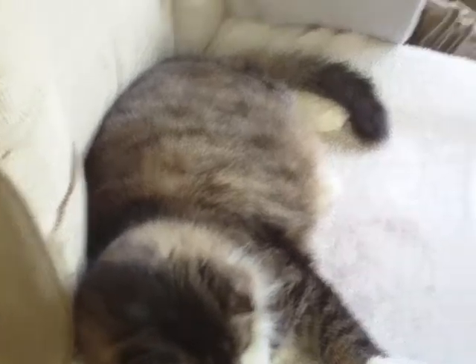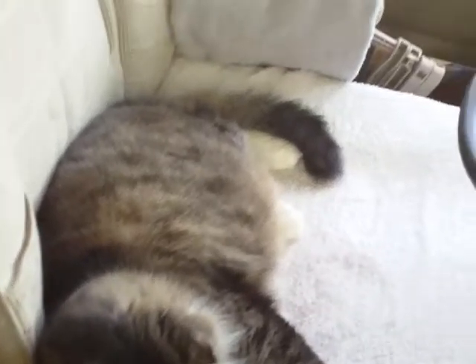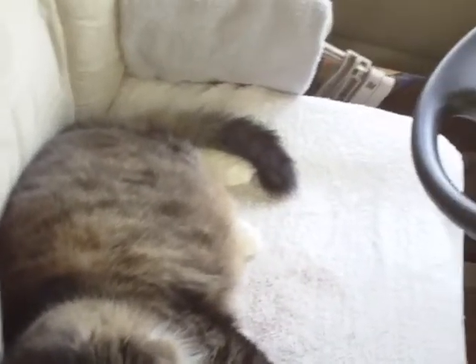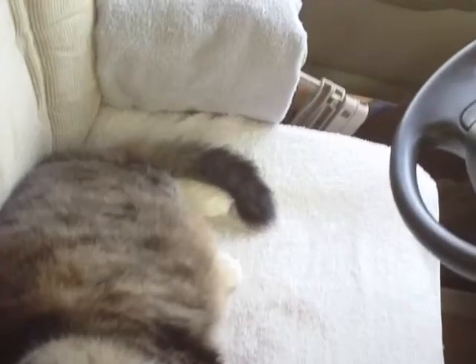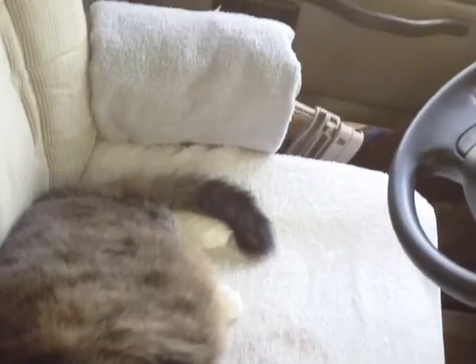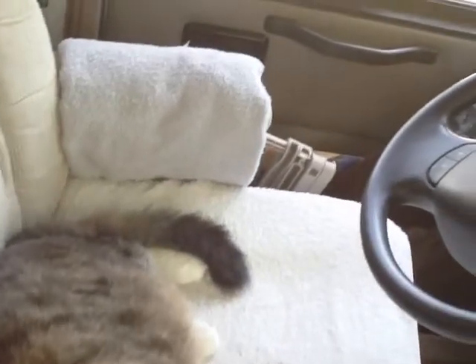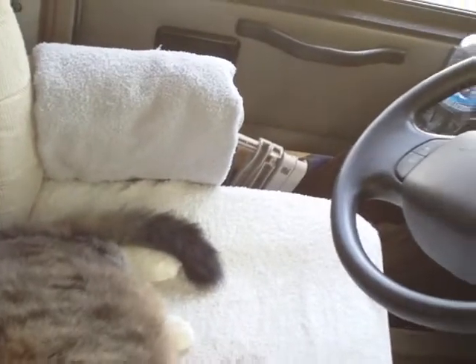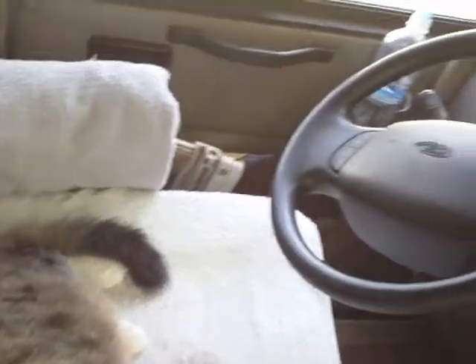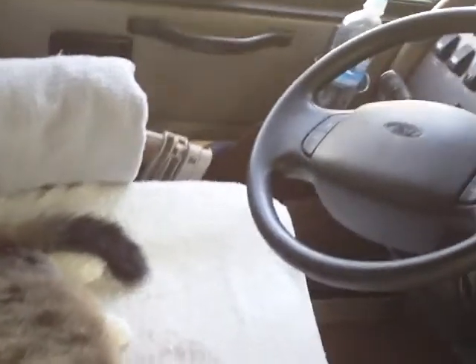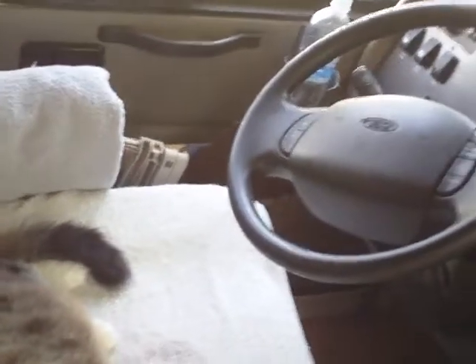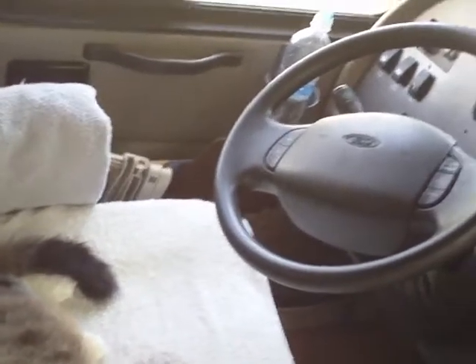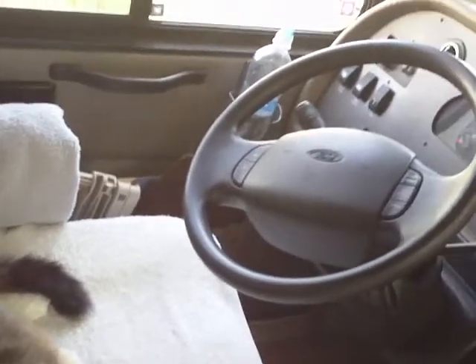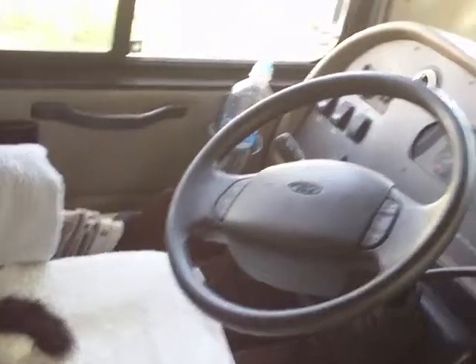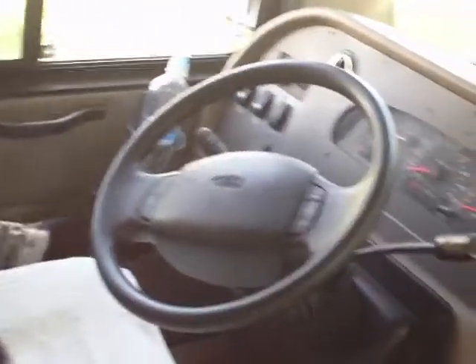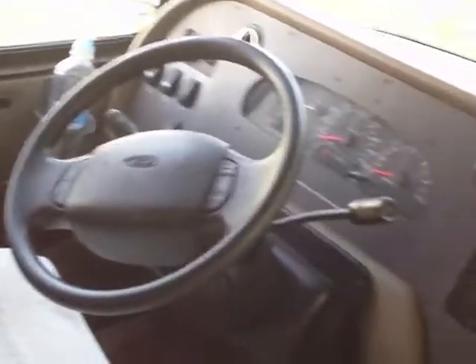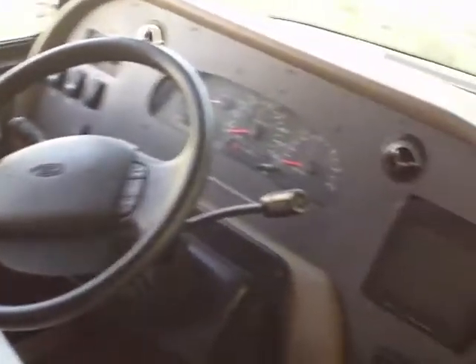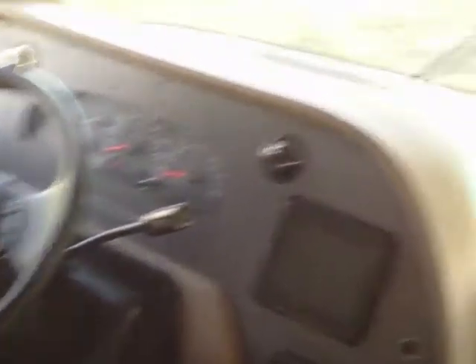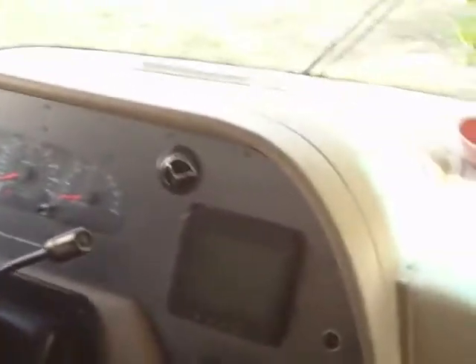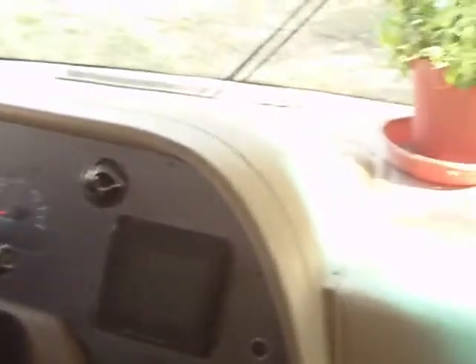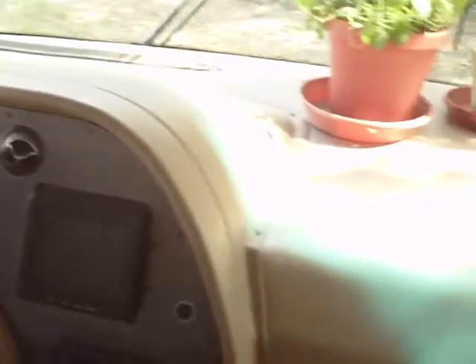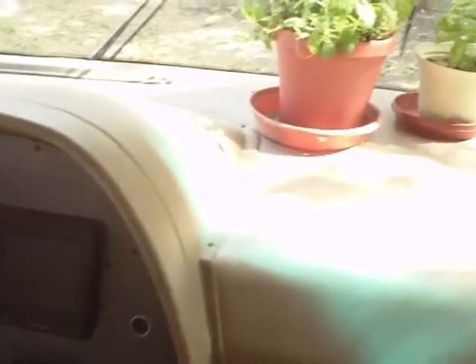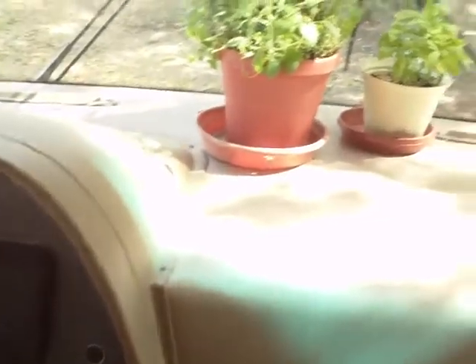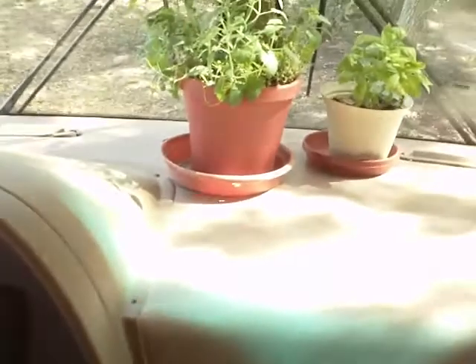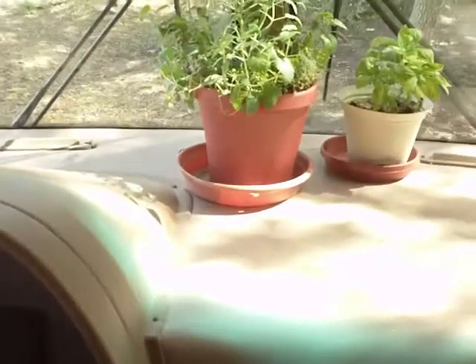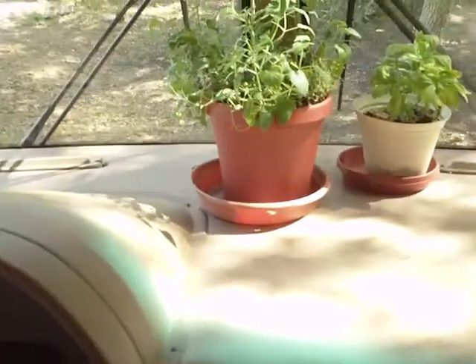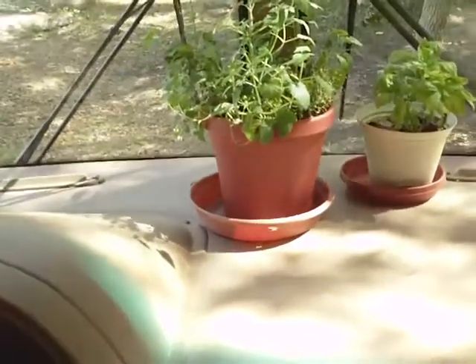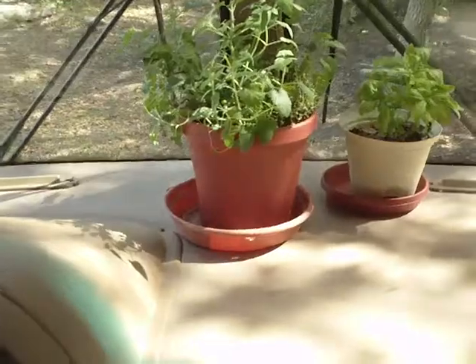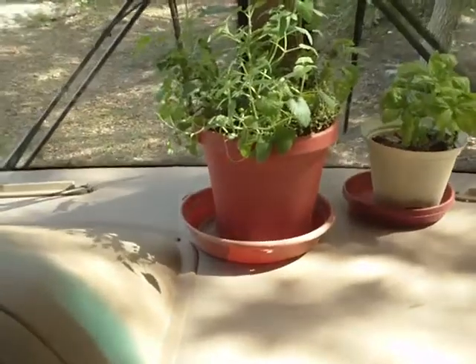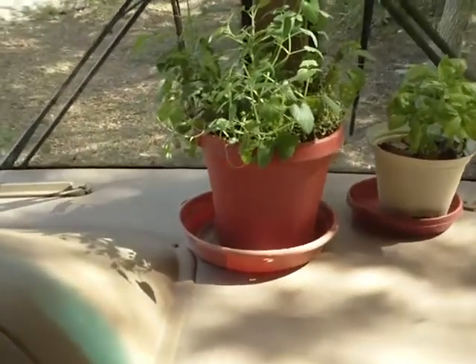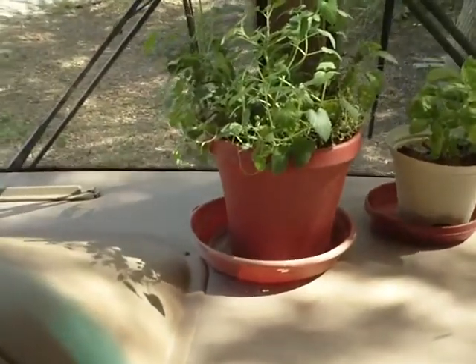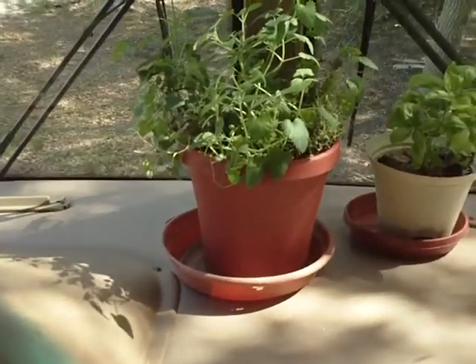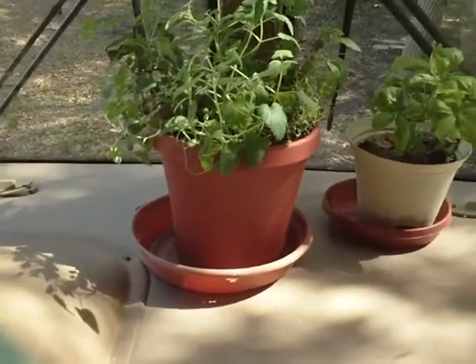As you can see, I spend most of my time in the driver's seat, but I also like to hop up on the dashboard where I have a fresh supply of catnip.